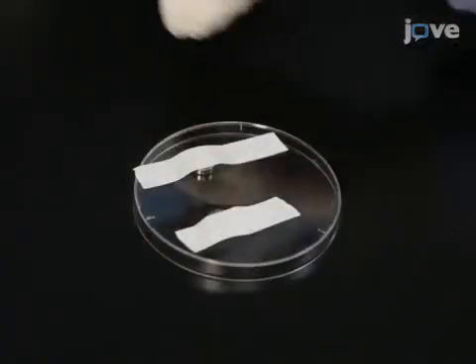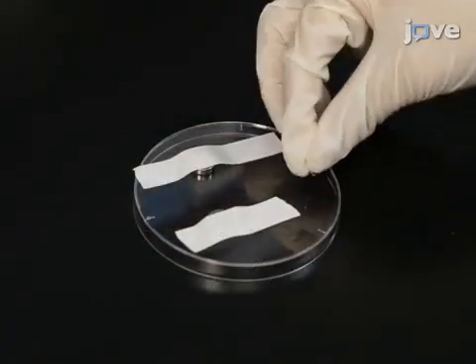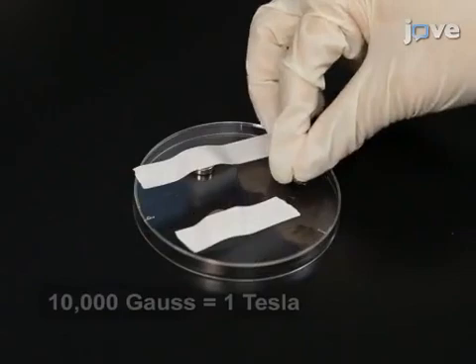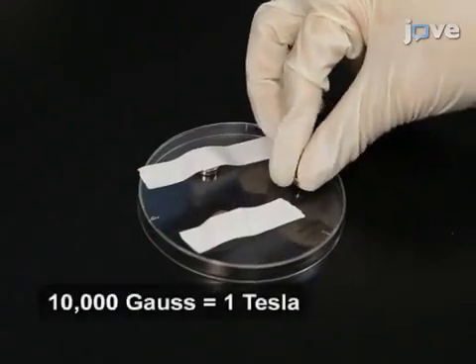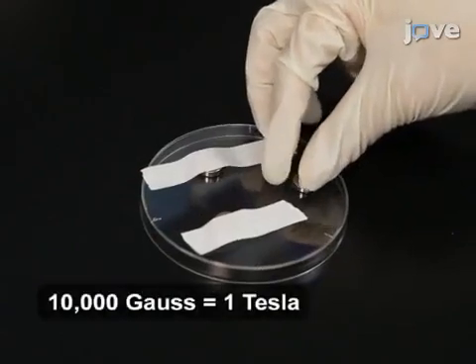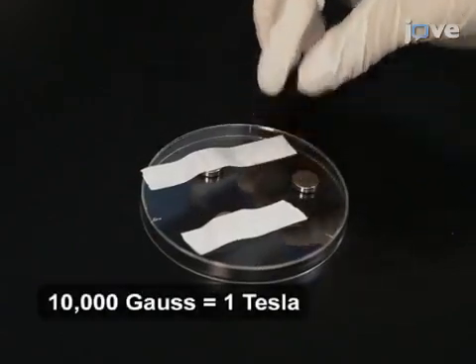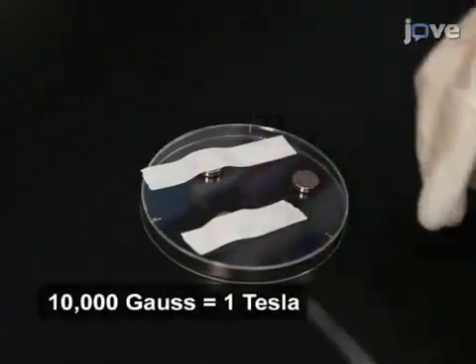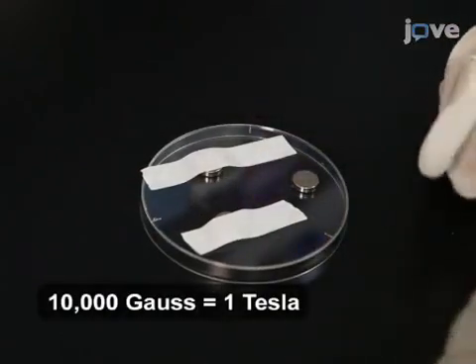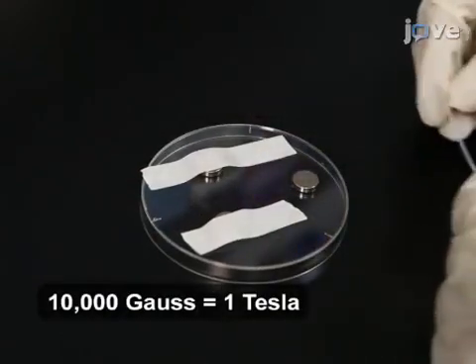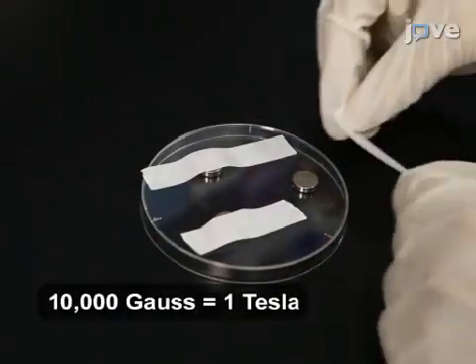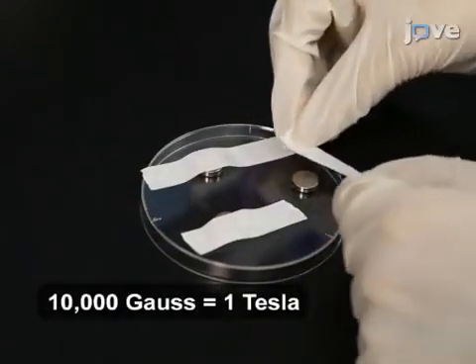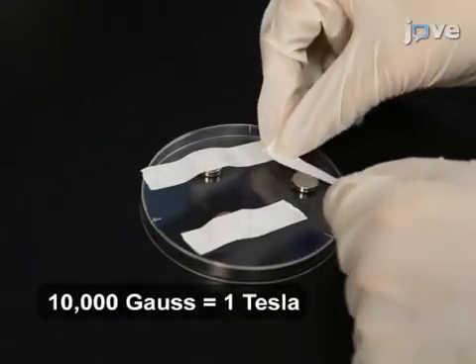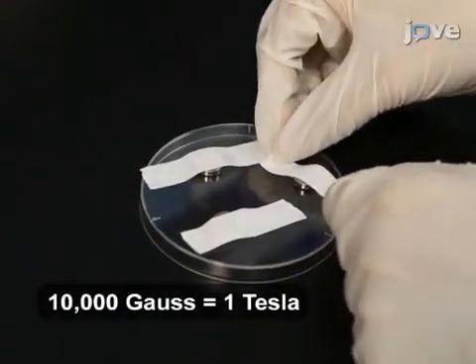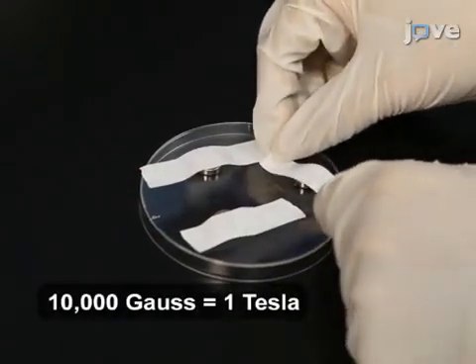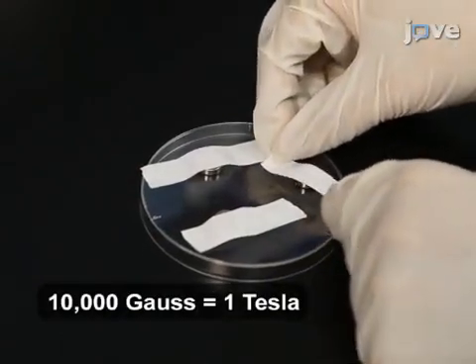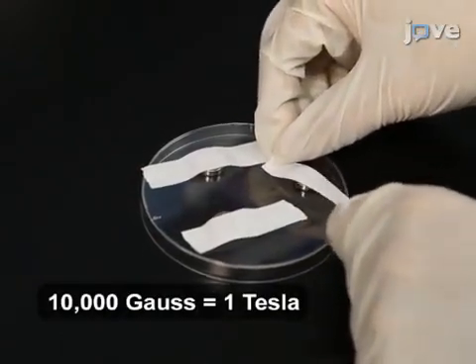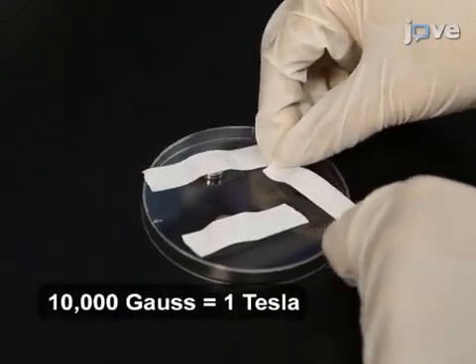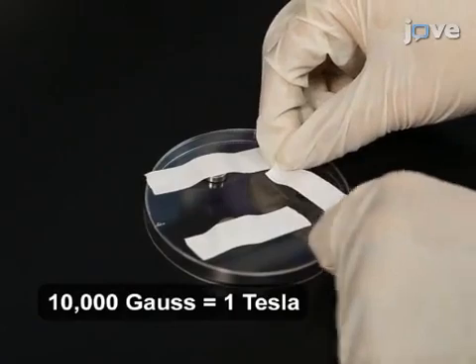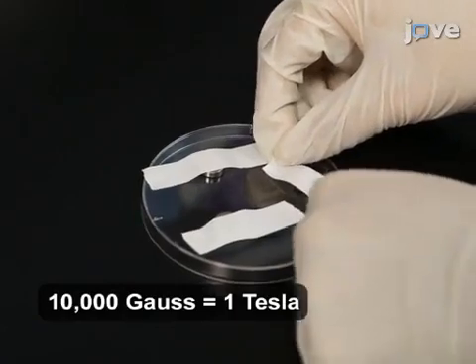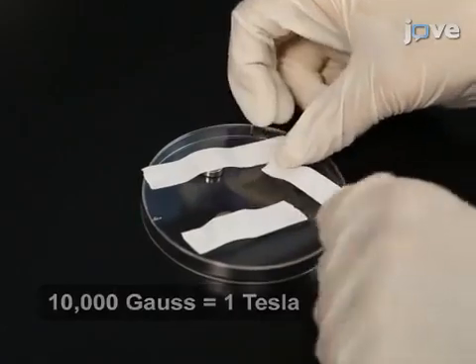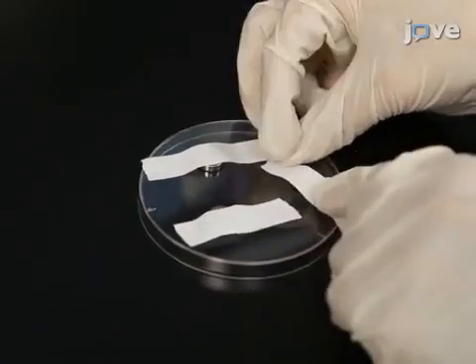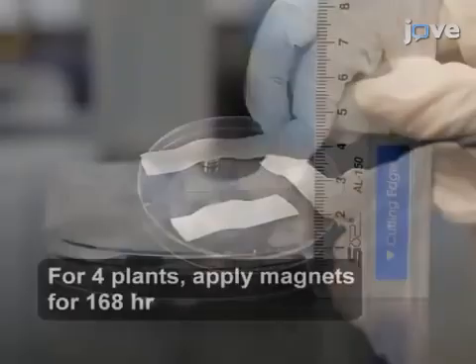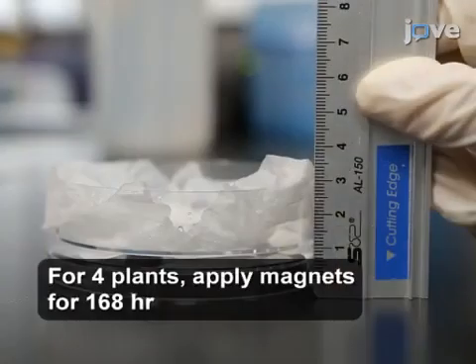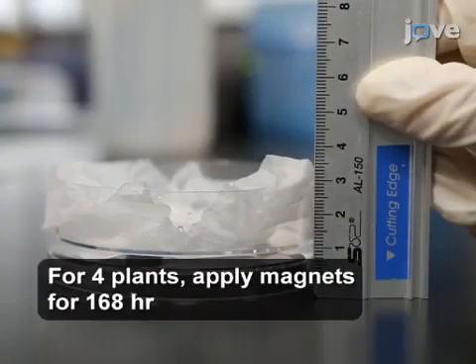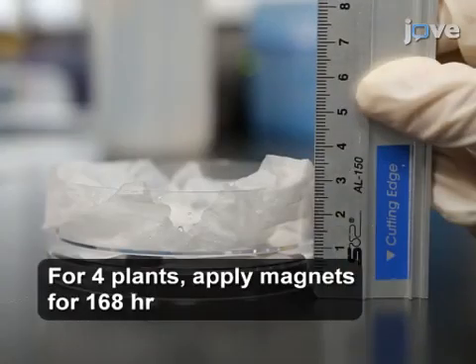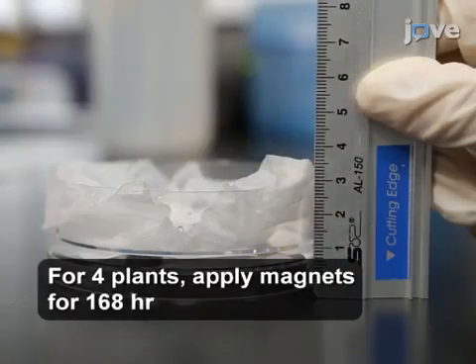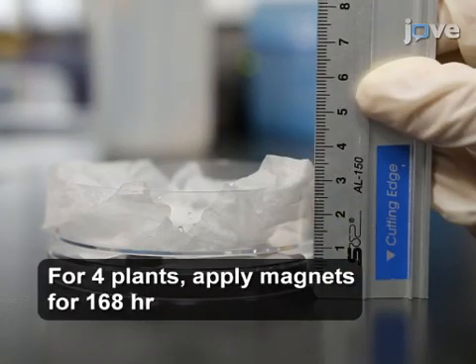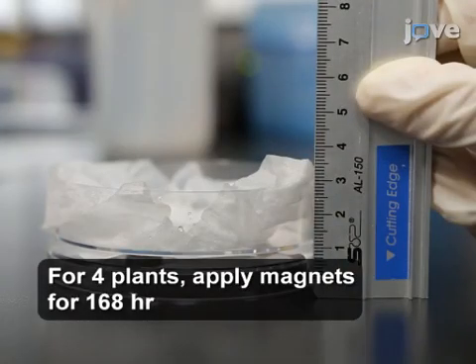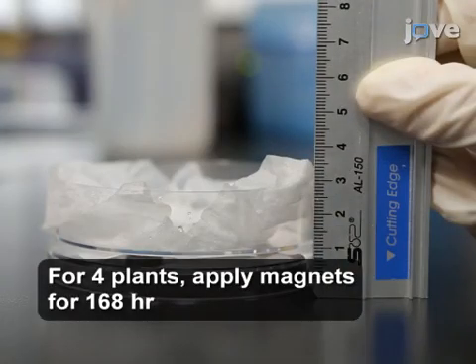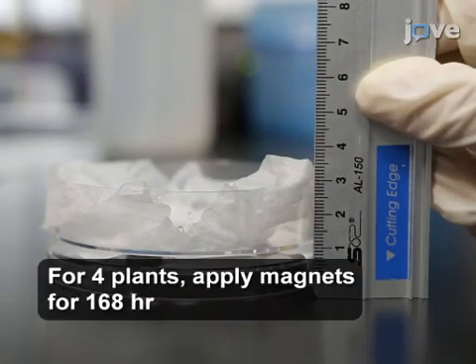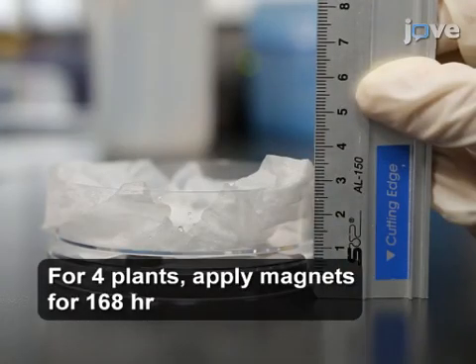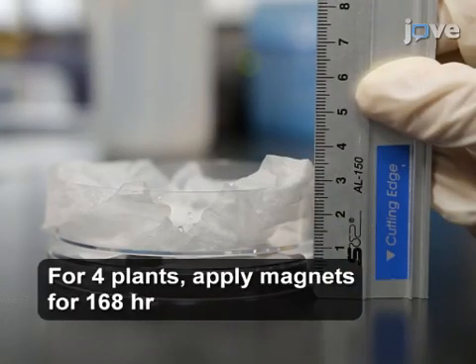Place three magnets of 1750 plus or minus 350 gauss underneath the garden balsam dish, with a distance of 2 to 4 millimeters between the seeds and the magnets.